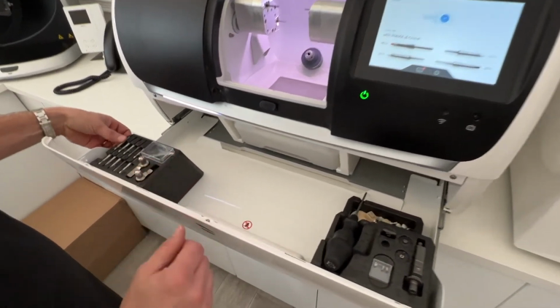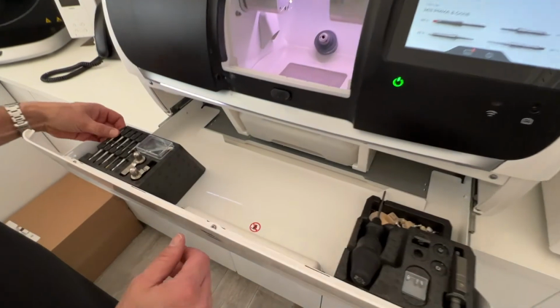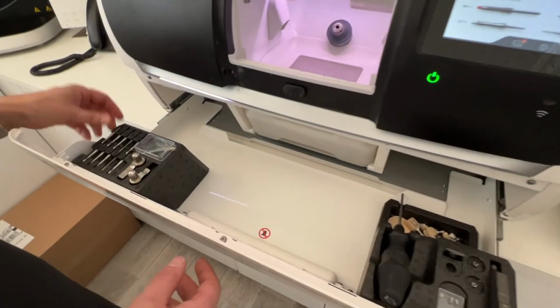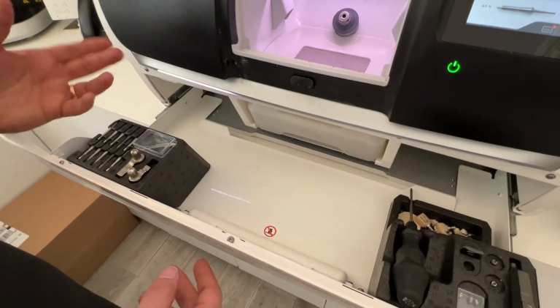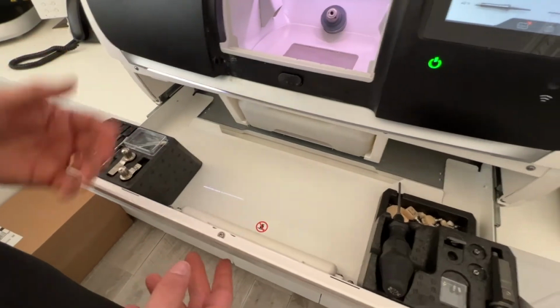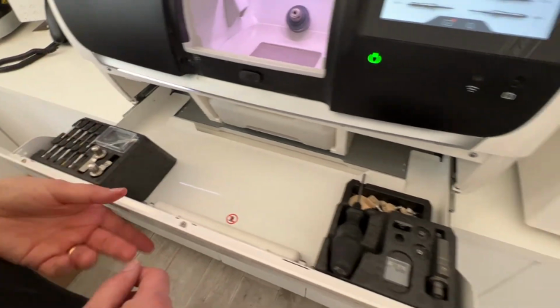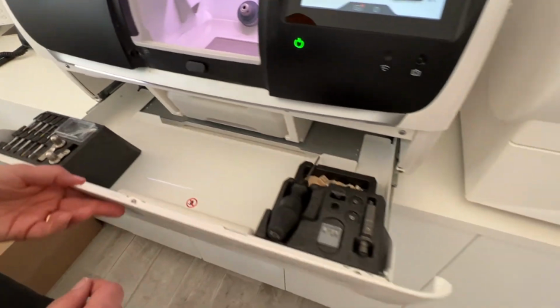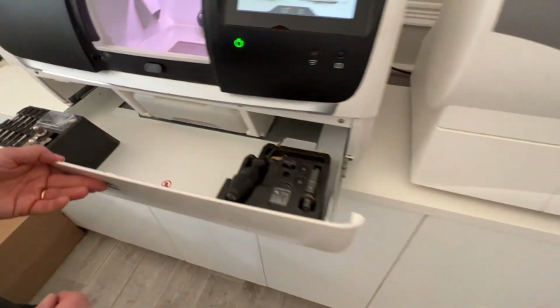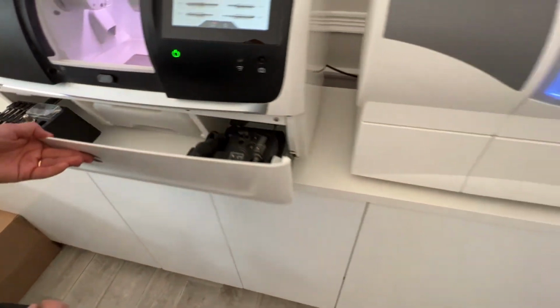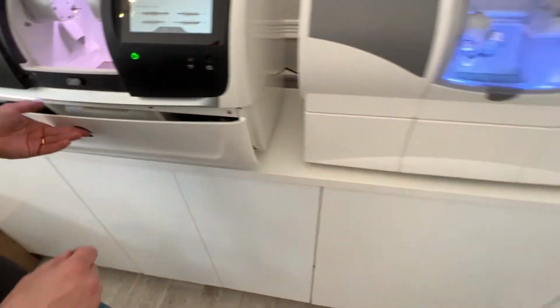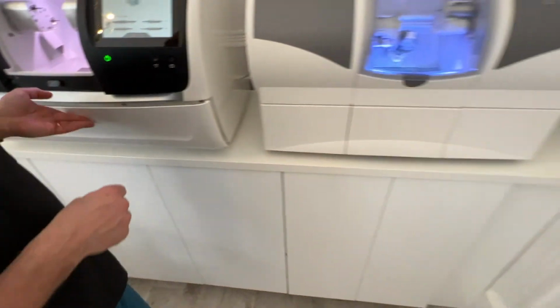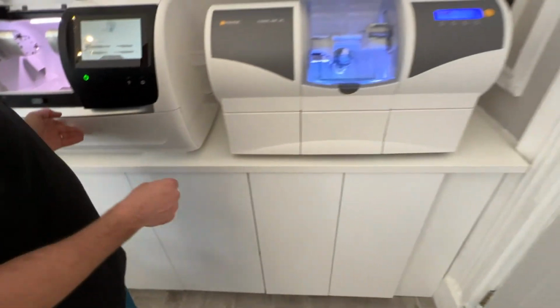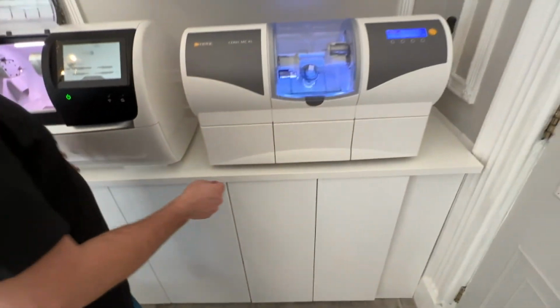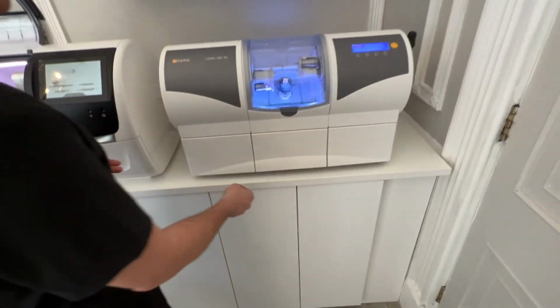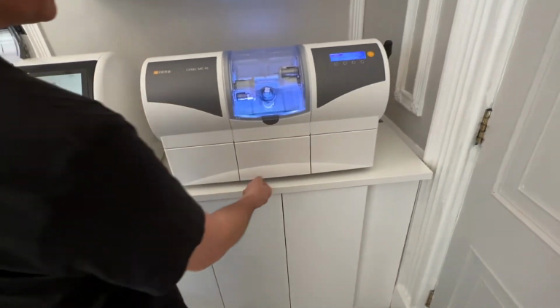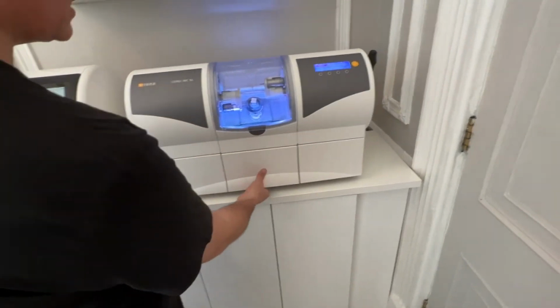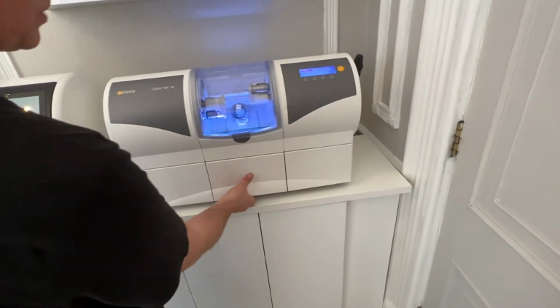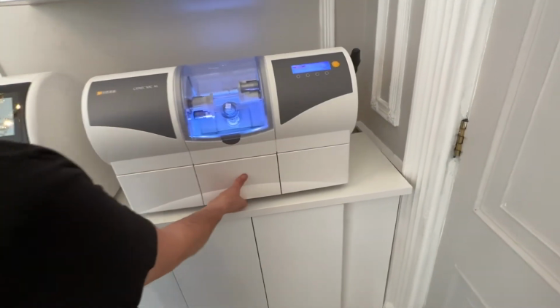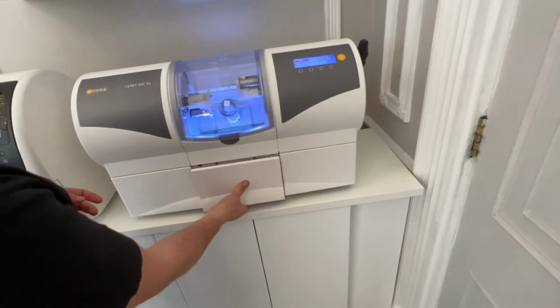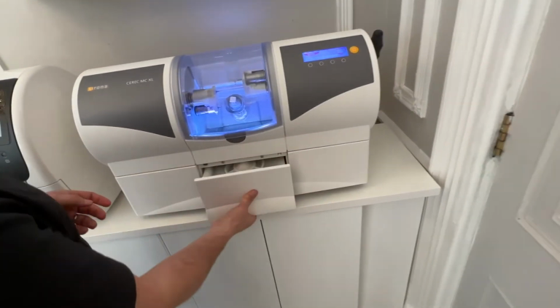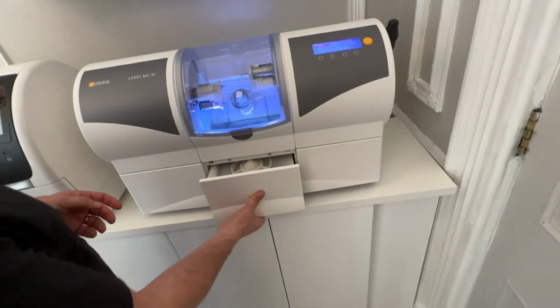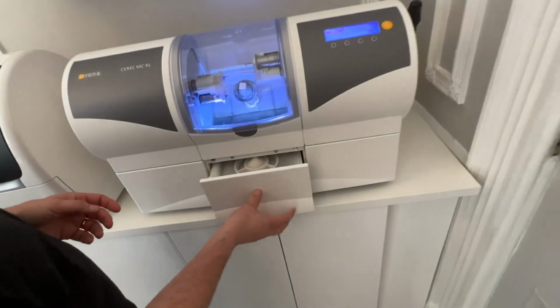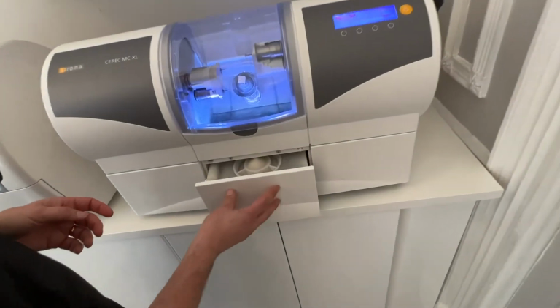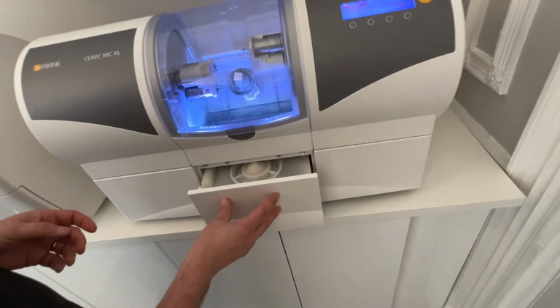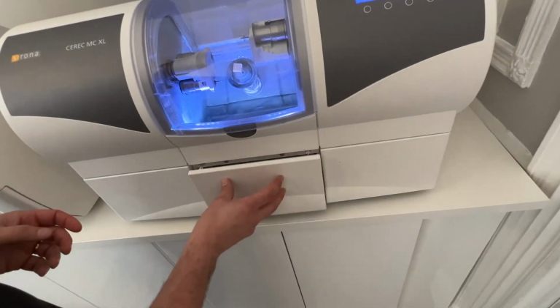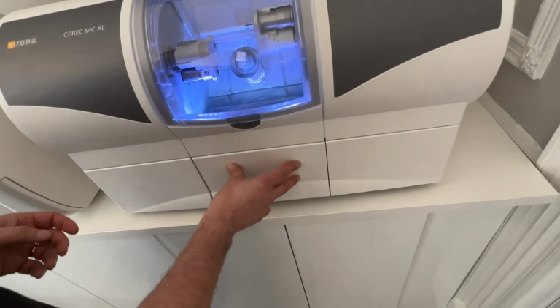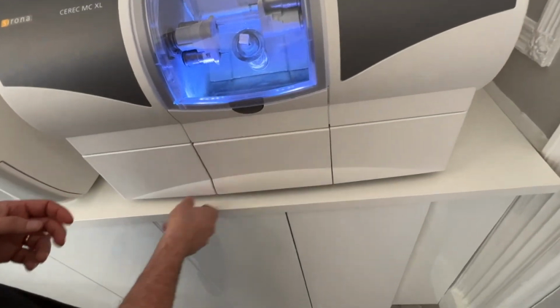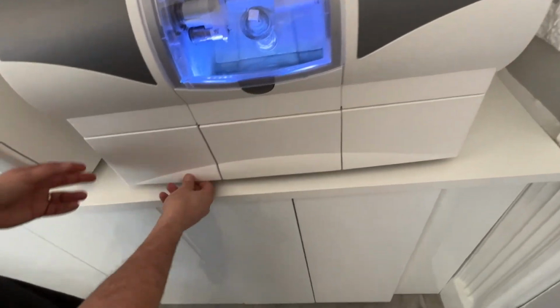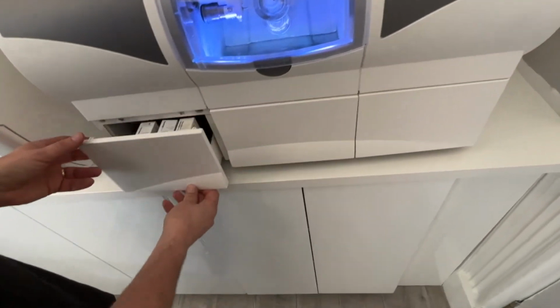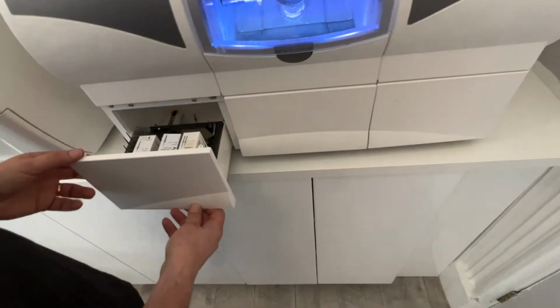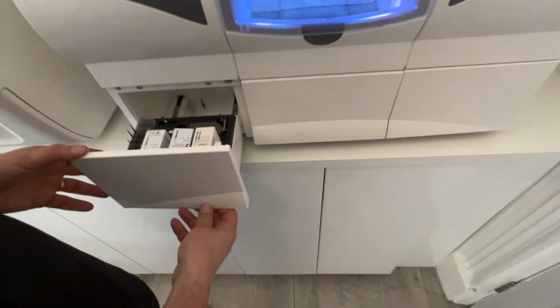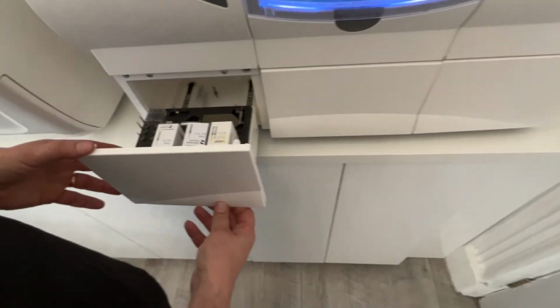Moving across to the MCXL, it's a slightly different setup. Here the tank sits separately and then we have the drawers on the side instead.